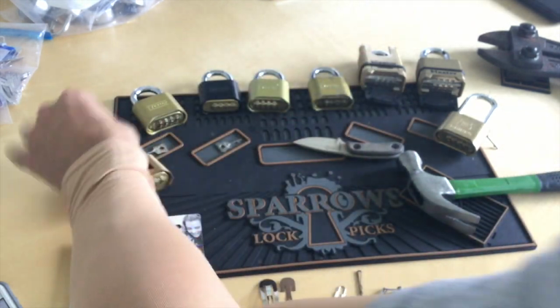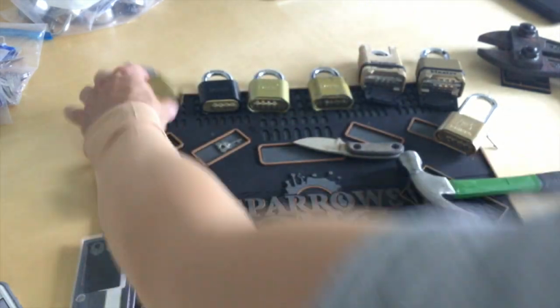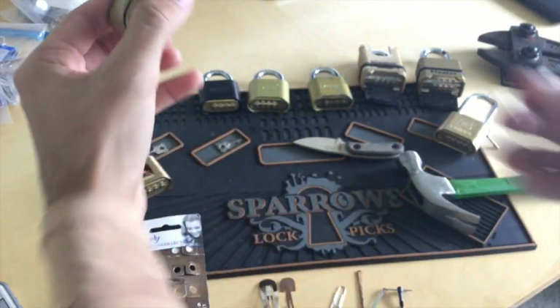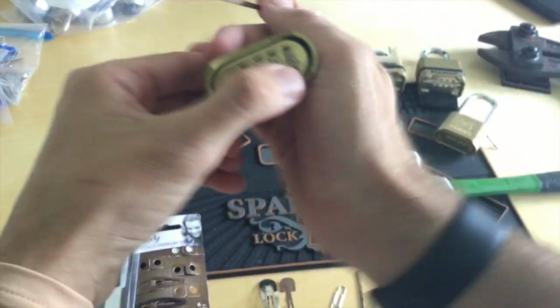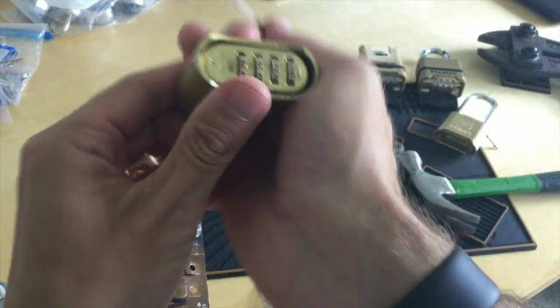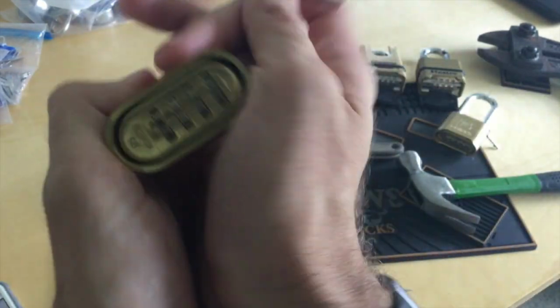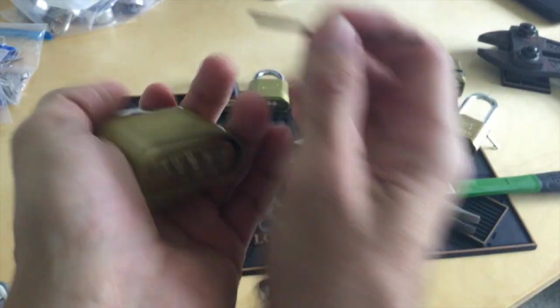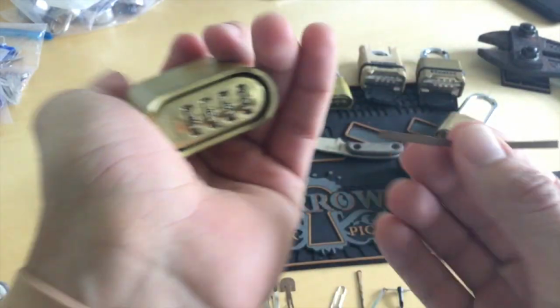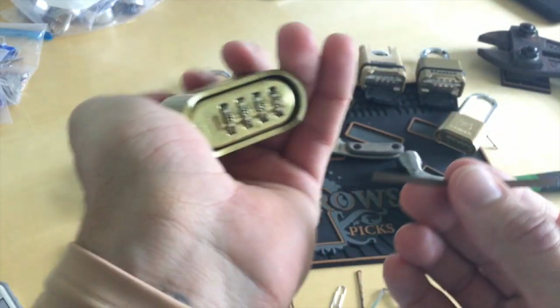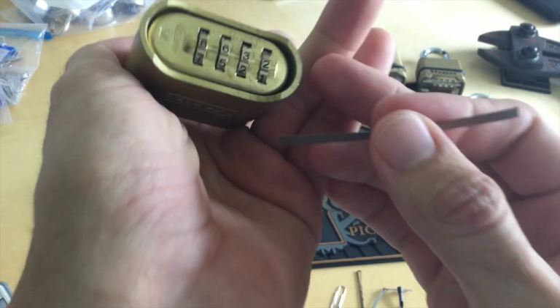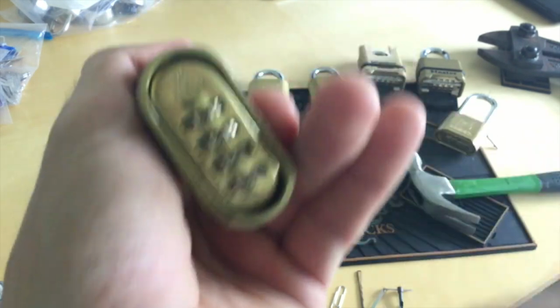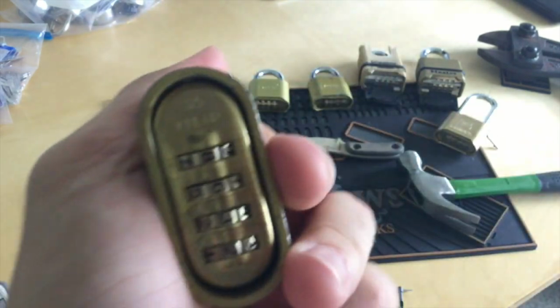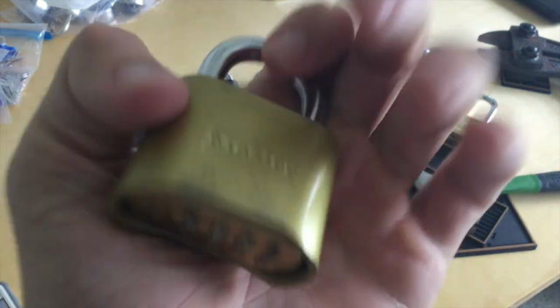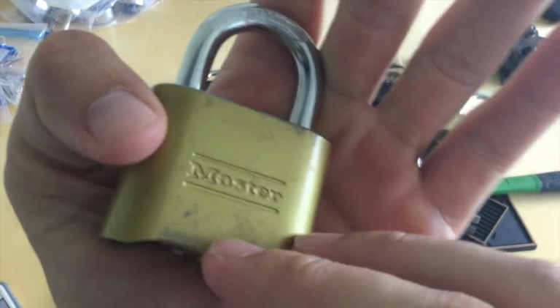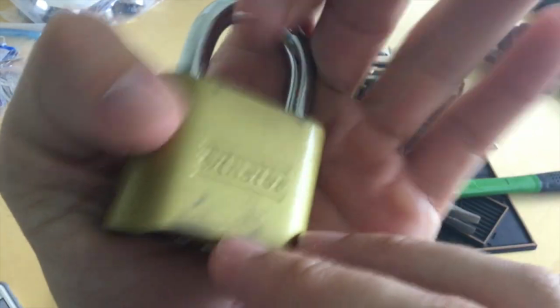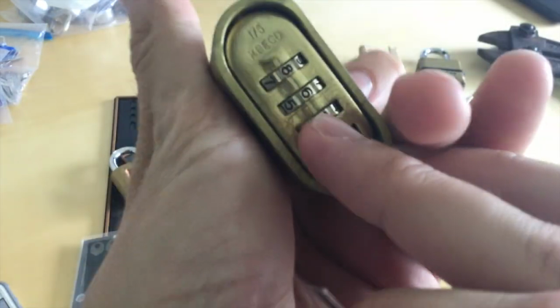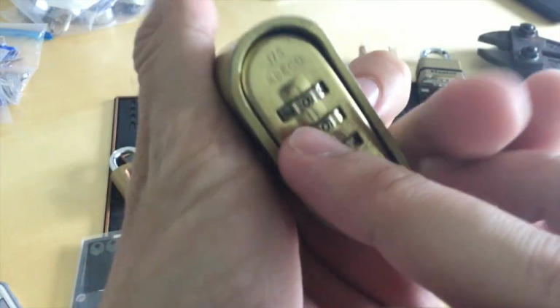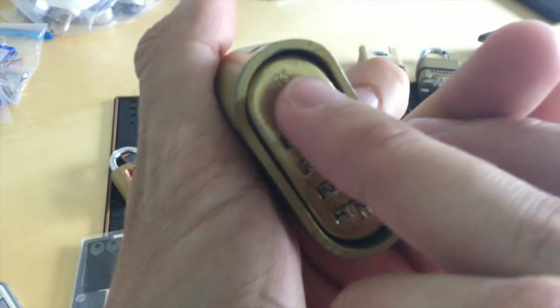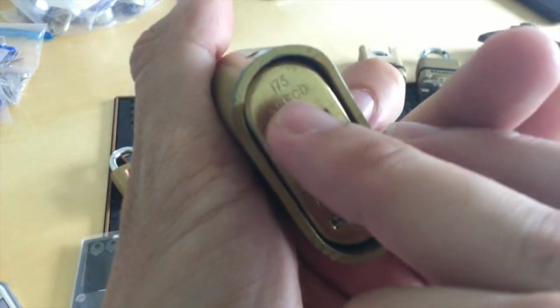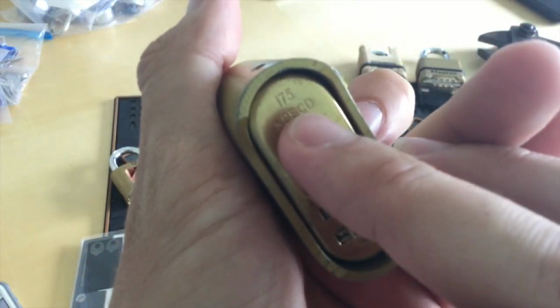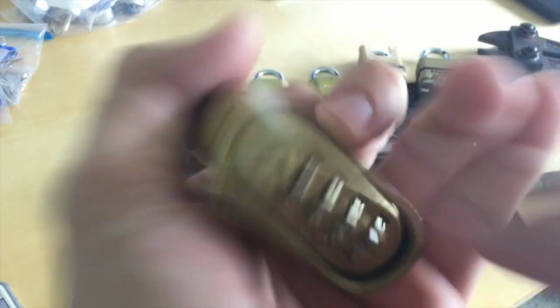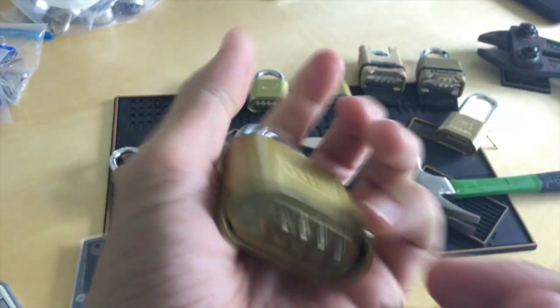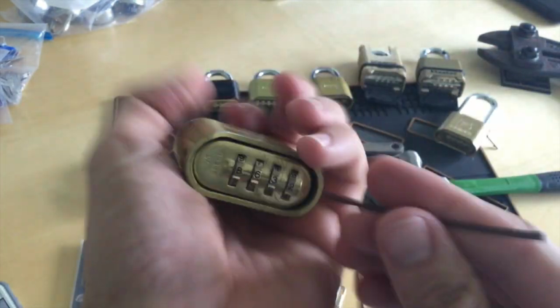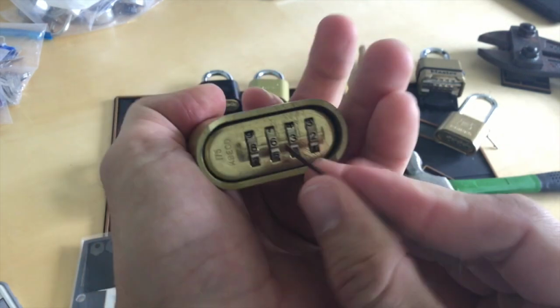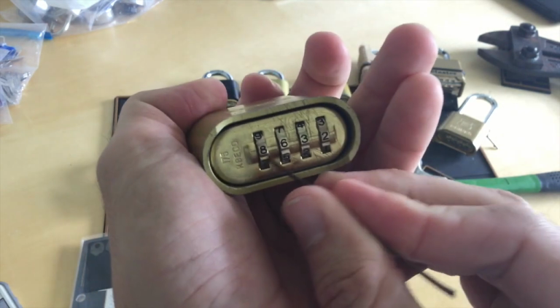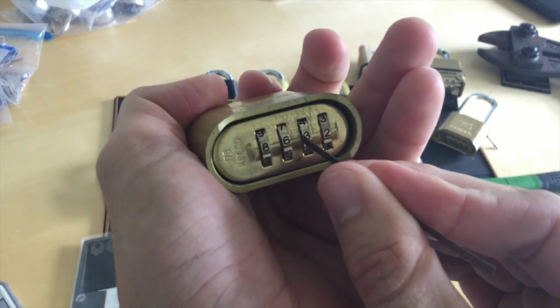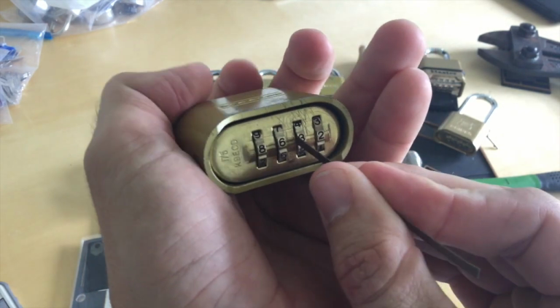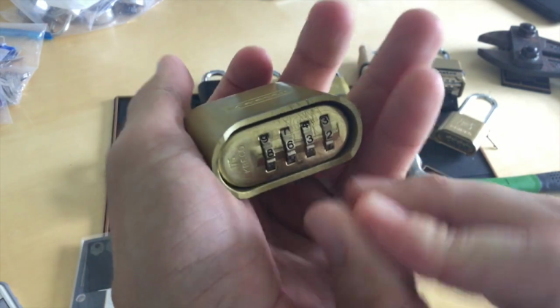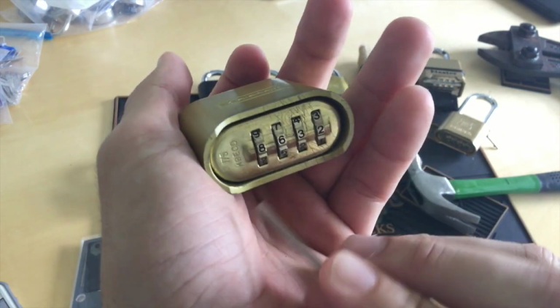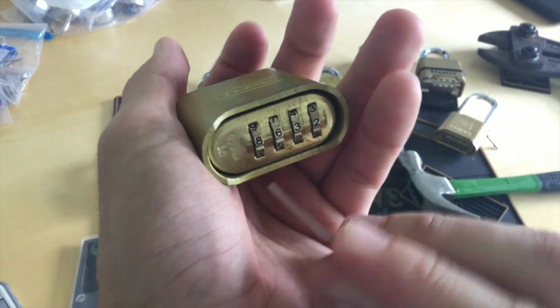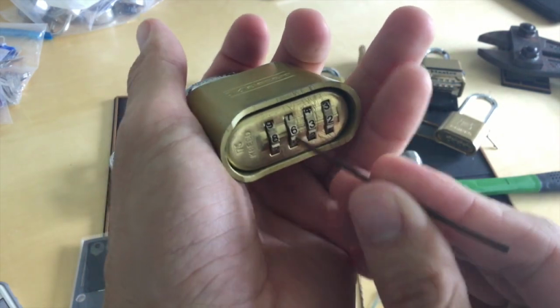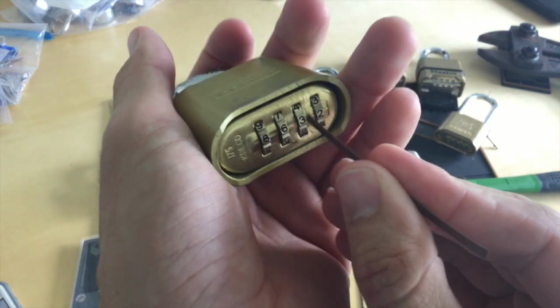I'll show you that technique on a real lock. You can see here it's a Master and on the inside it says 175.